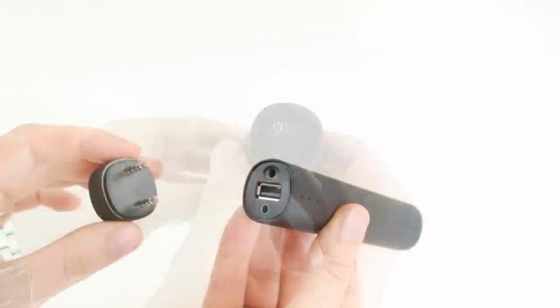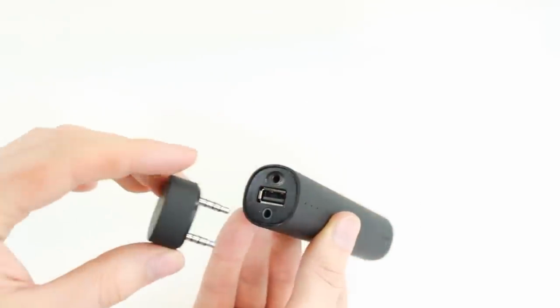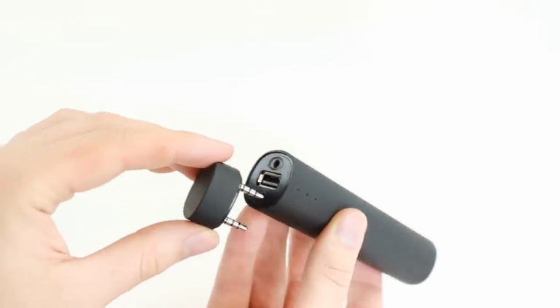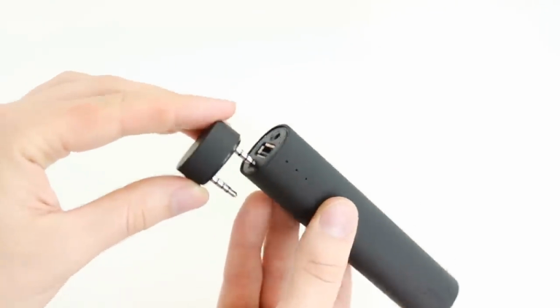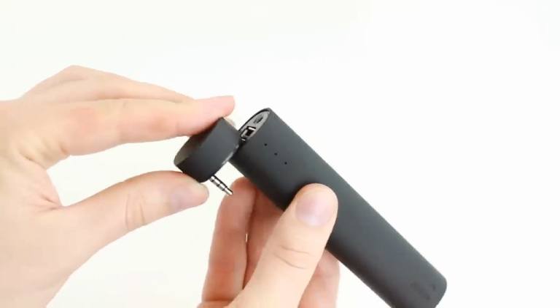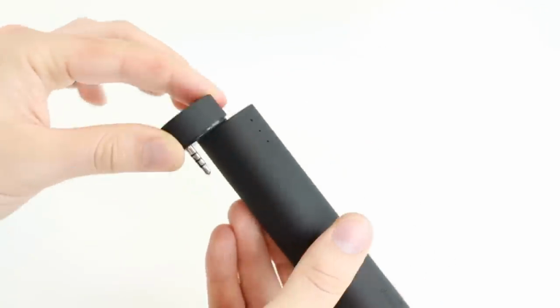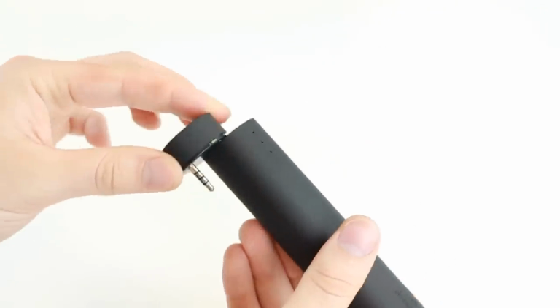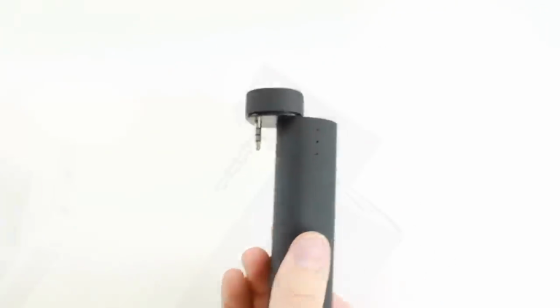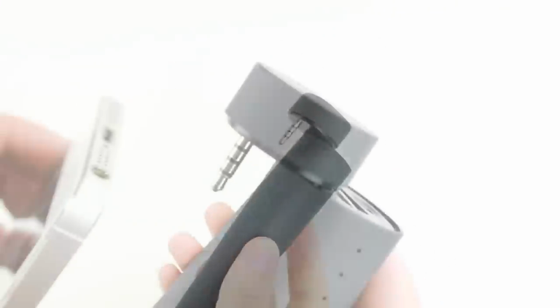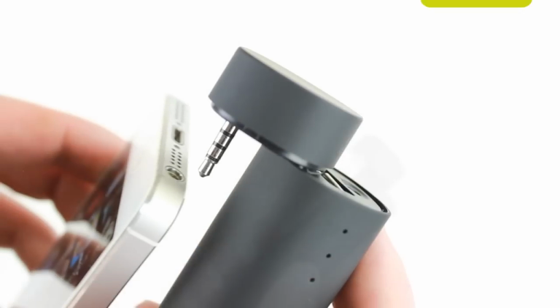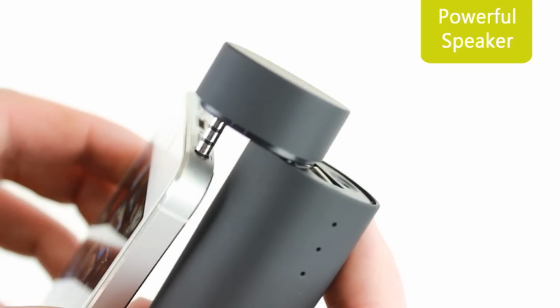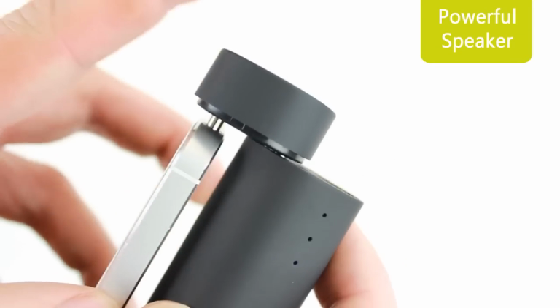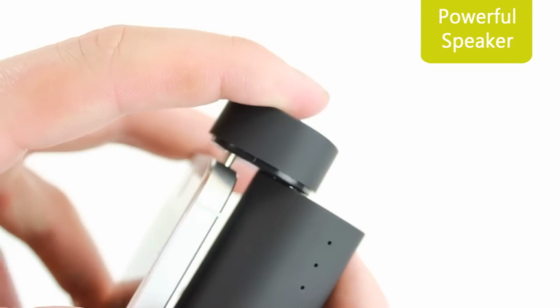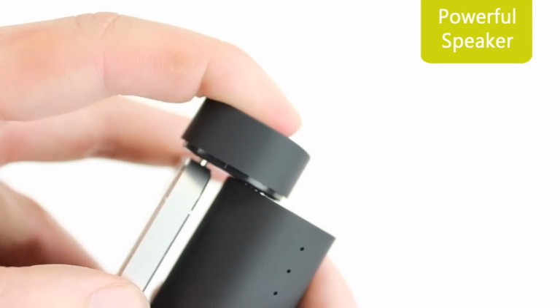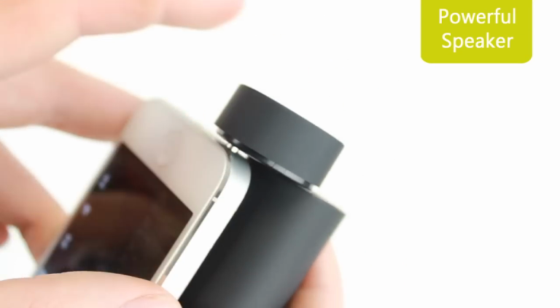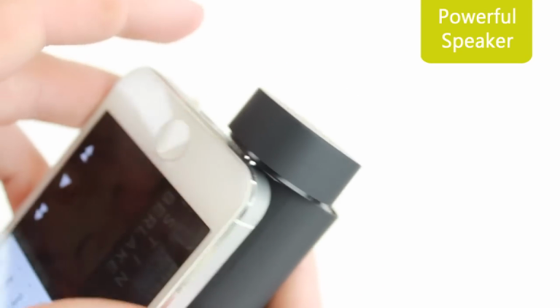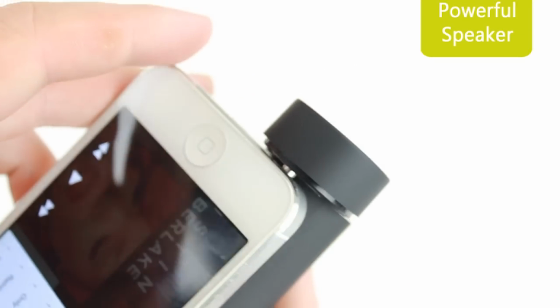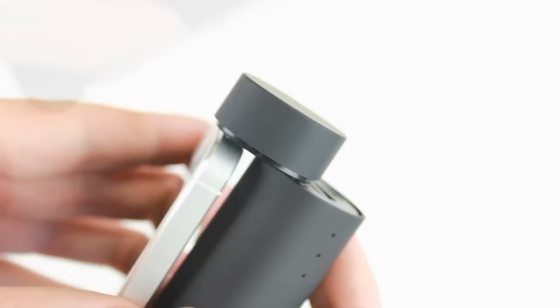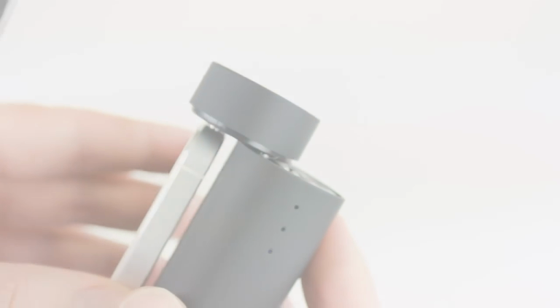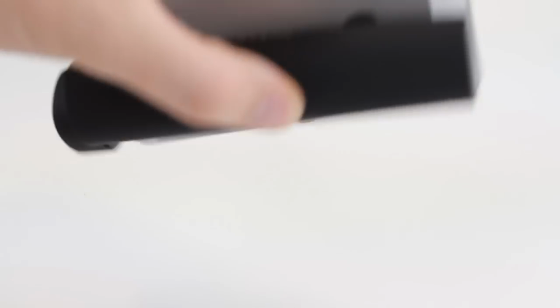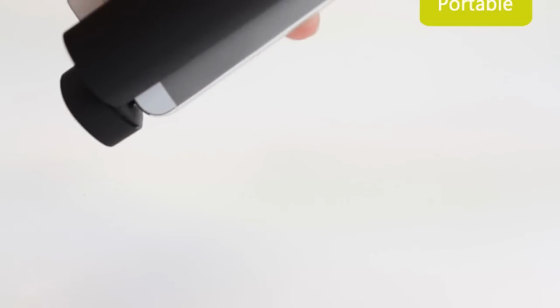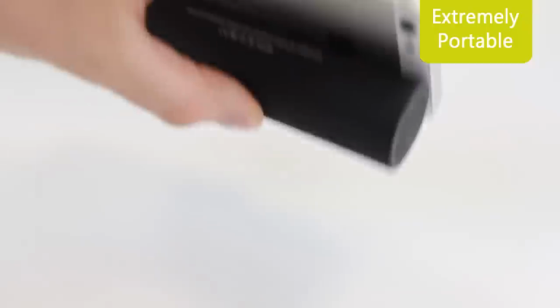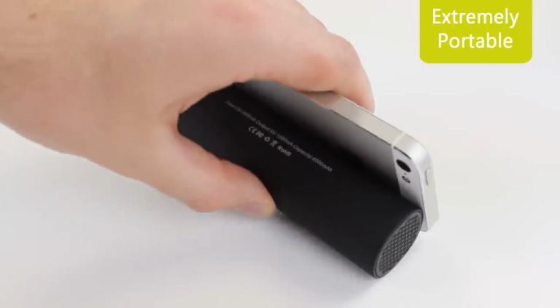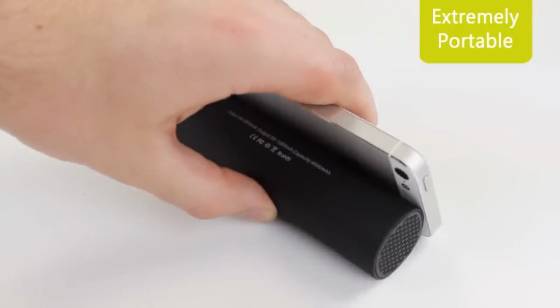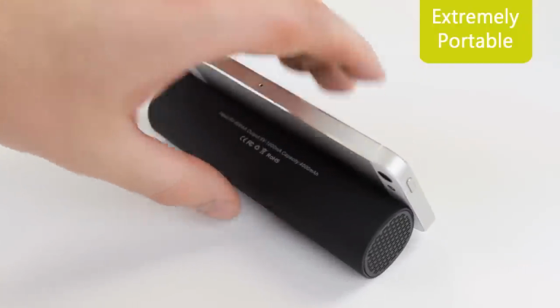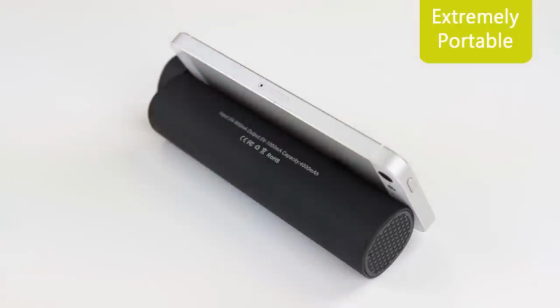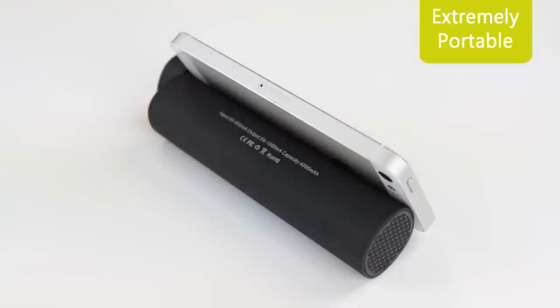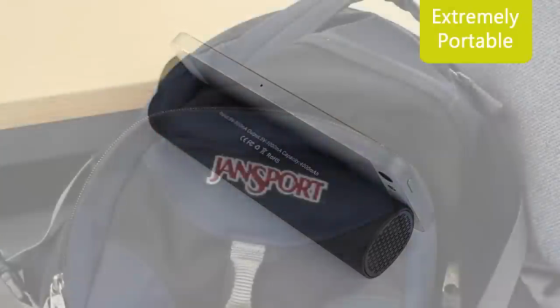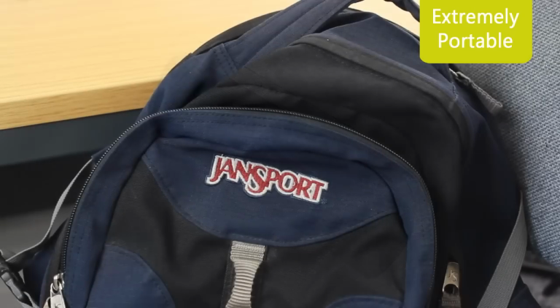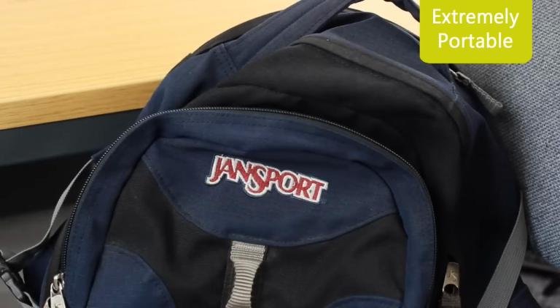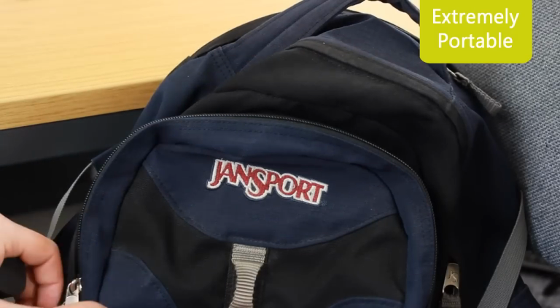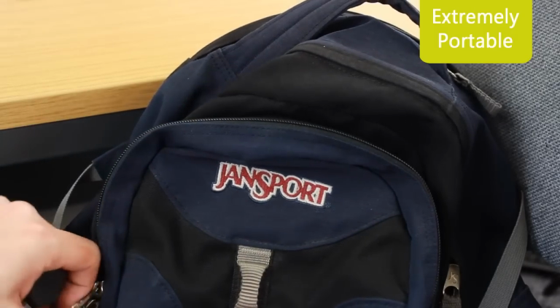Easy and quick to set up, the X-Power 3-in-1 transforms into a sleek and highly portable speaker for your smartphone or tablet. With a compact and stylish design, the X-Power is easy to carry around, fitting effortlessly into pockets and bags.